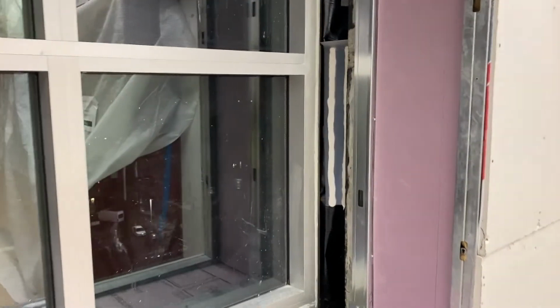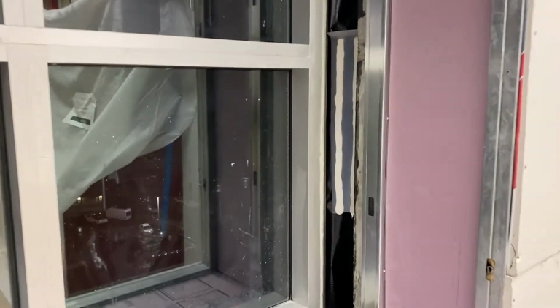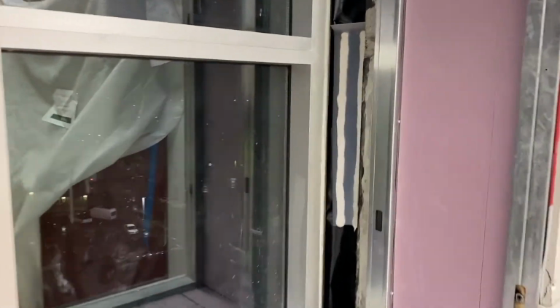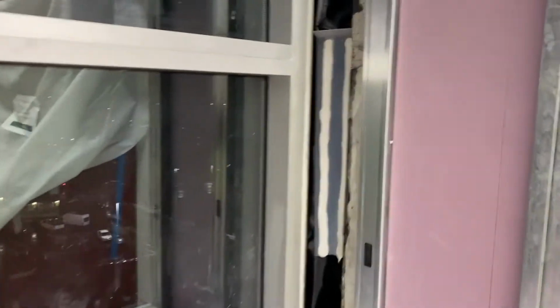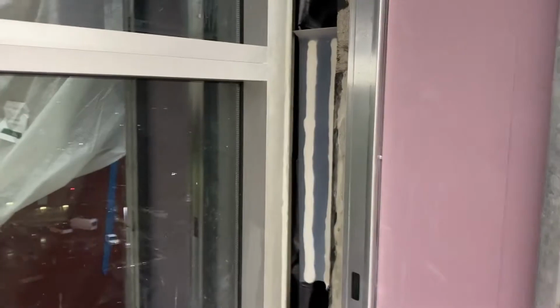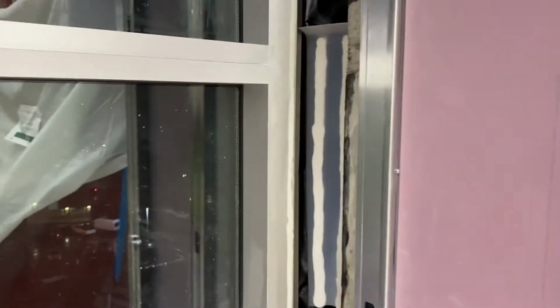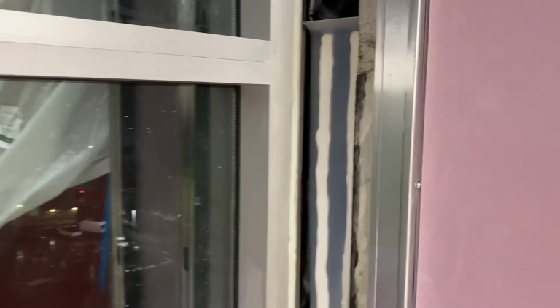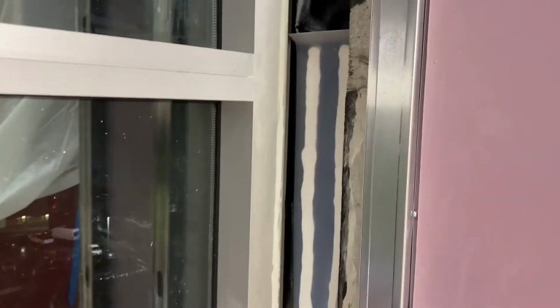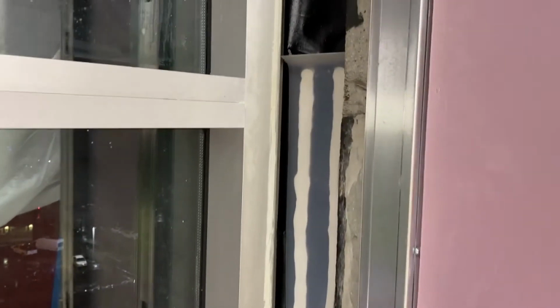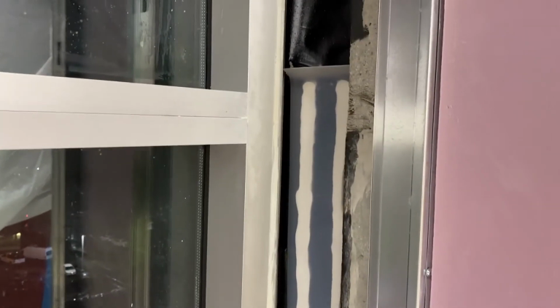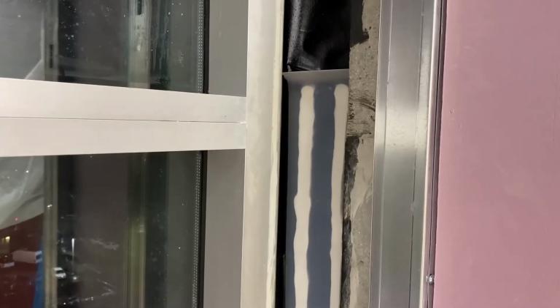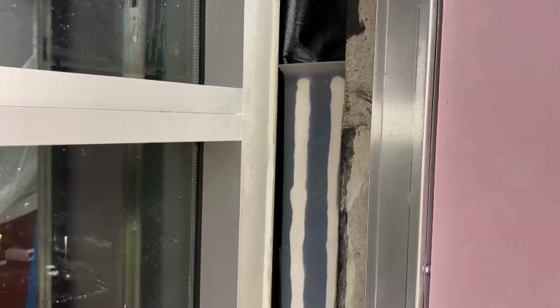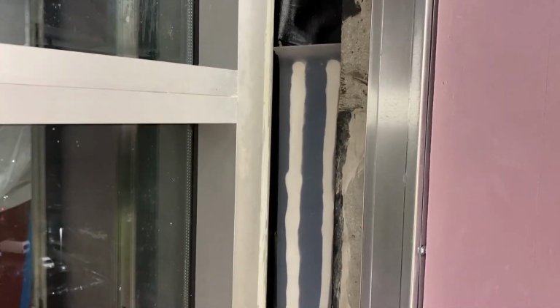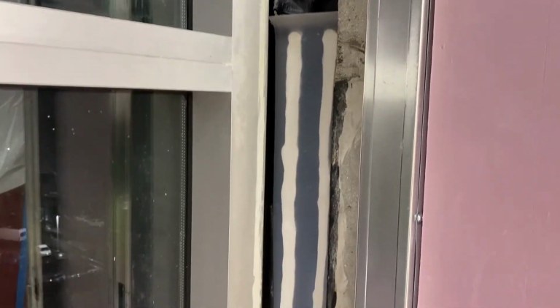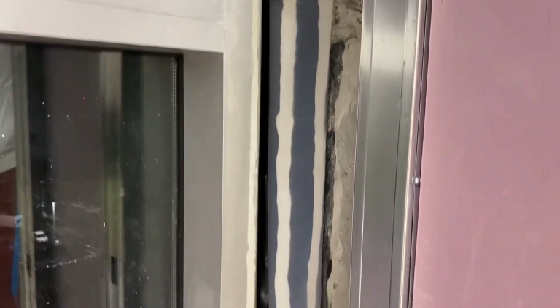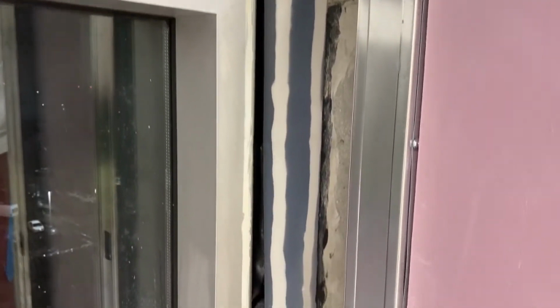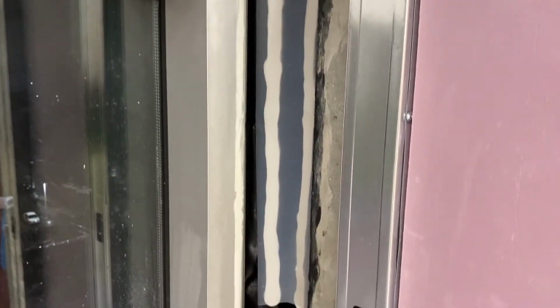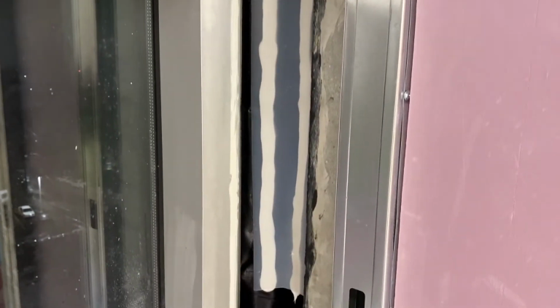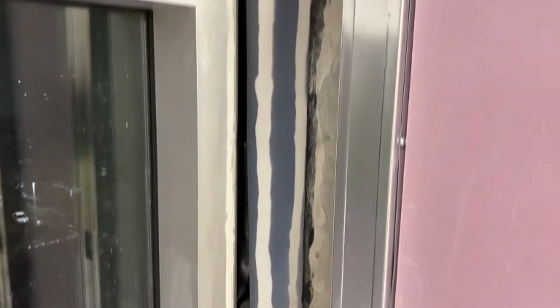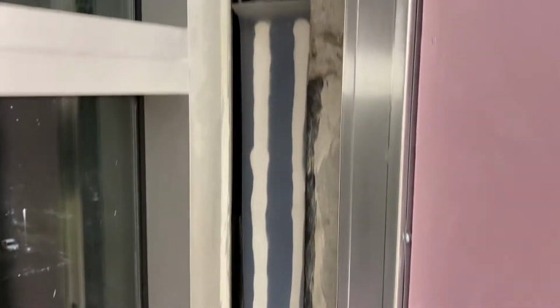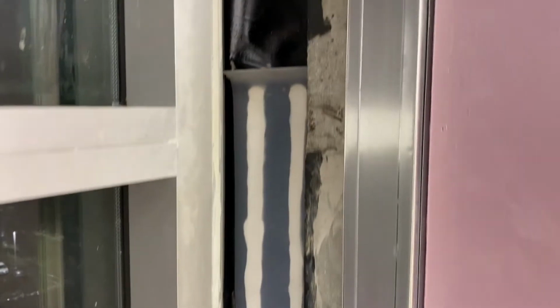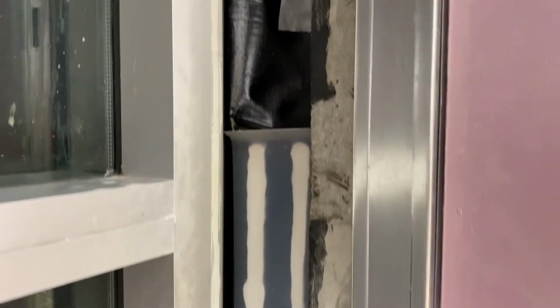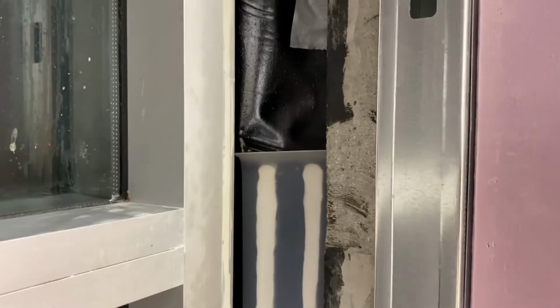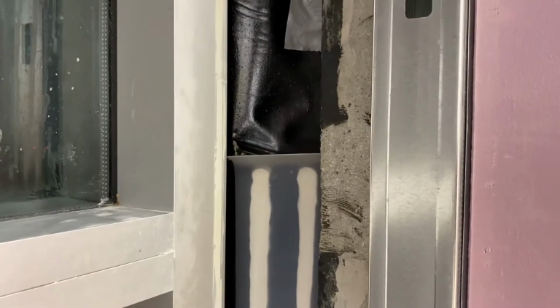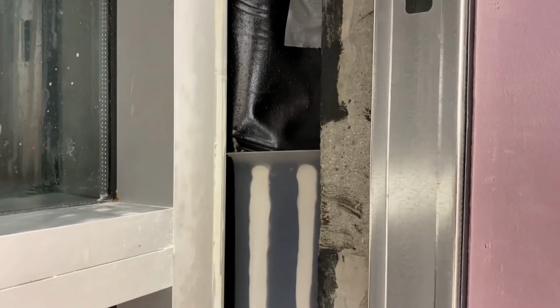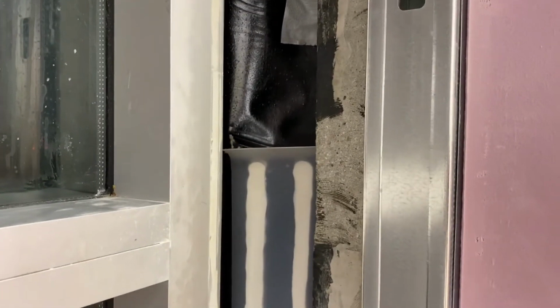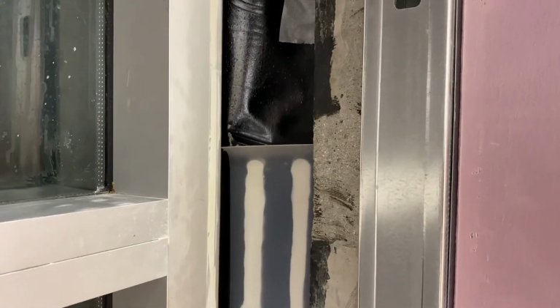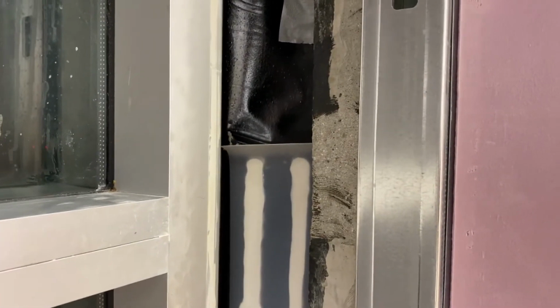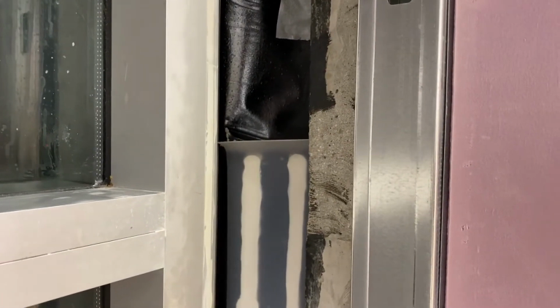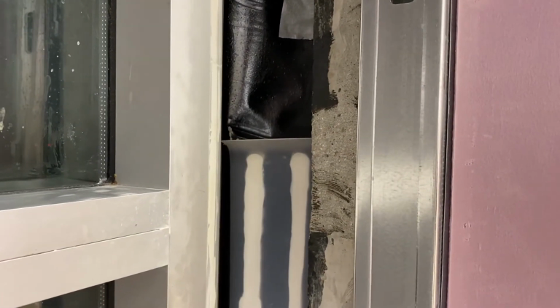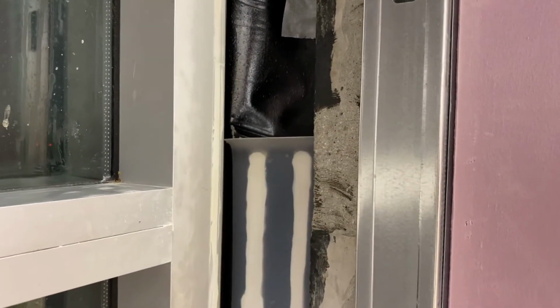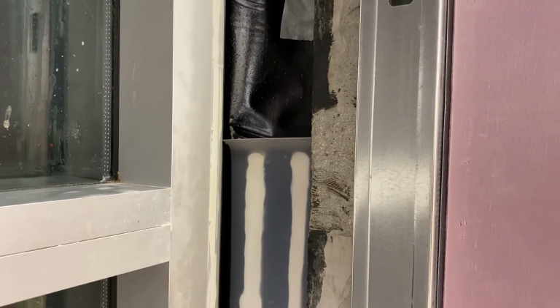Here's that silicone sheeting we installed a week ago. We're going to do a pull test. We have left a little tab at the top, and we're going to pull on it and see if we get good adhesion.